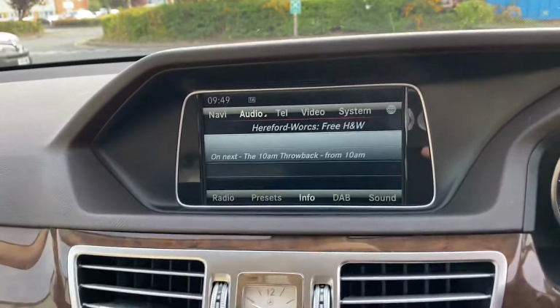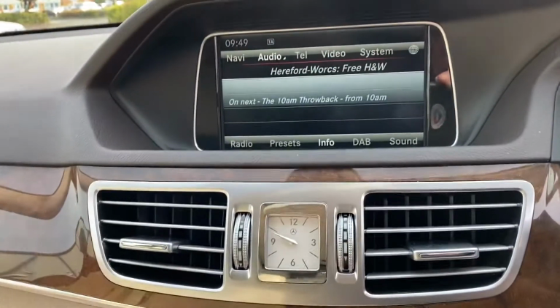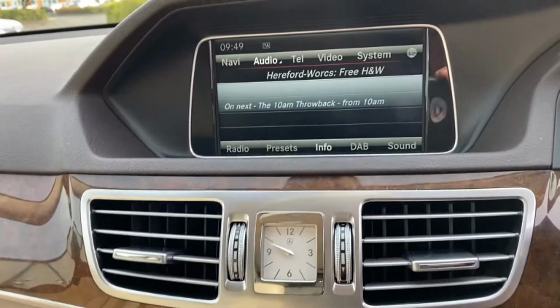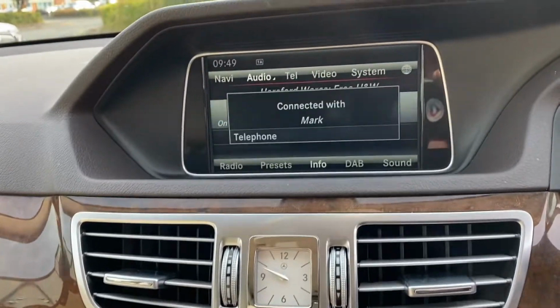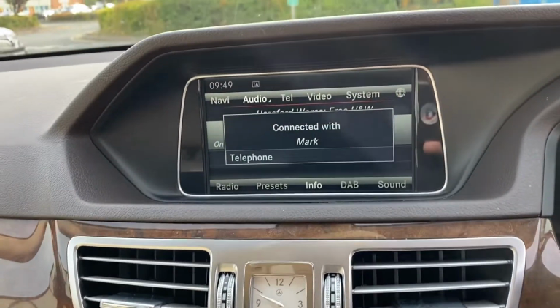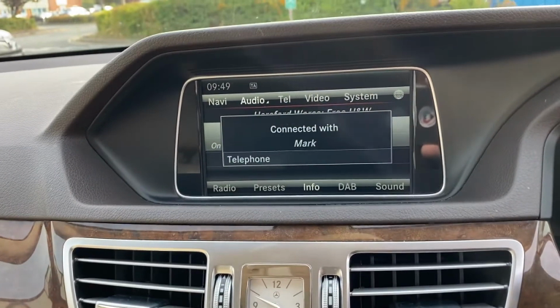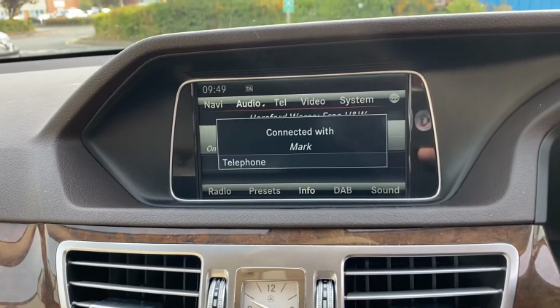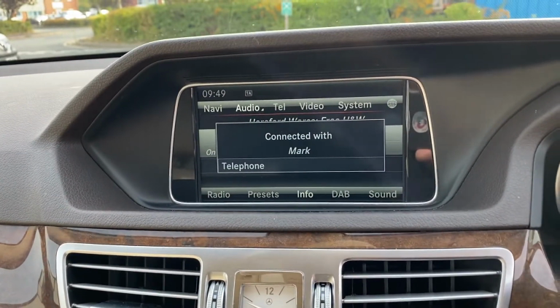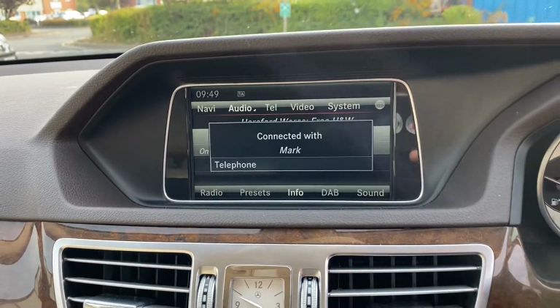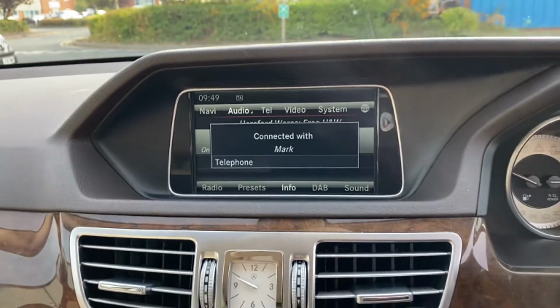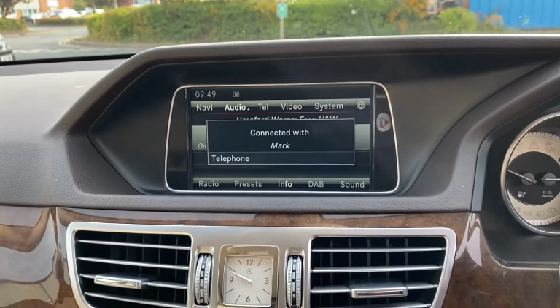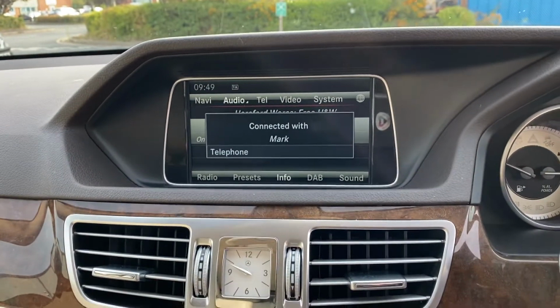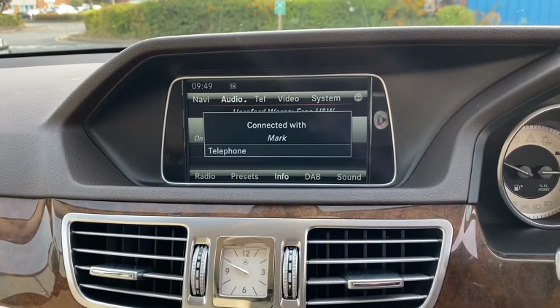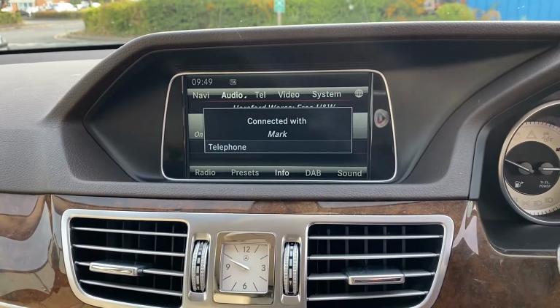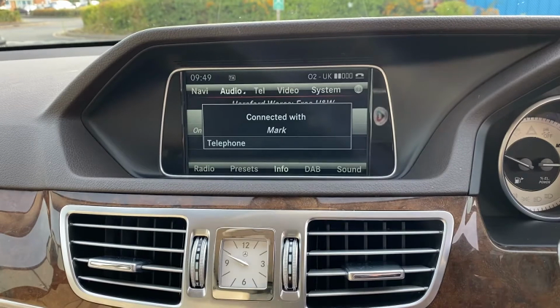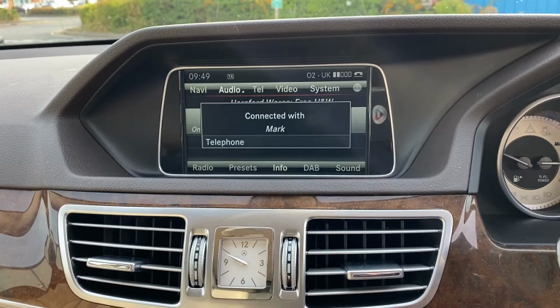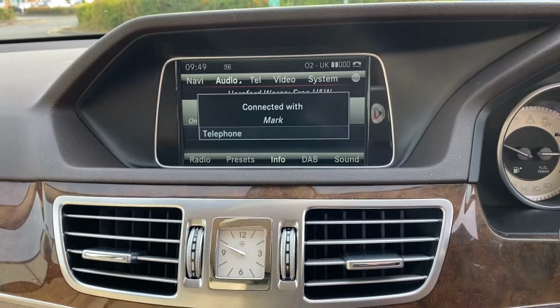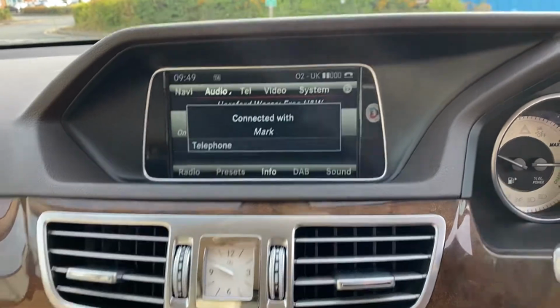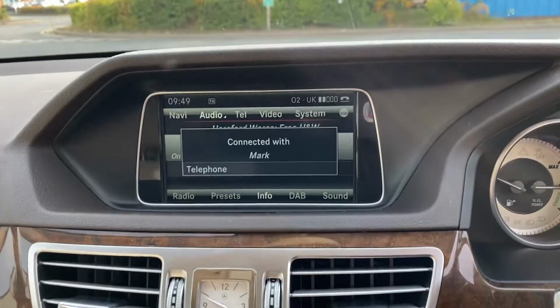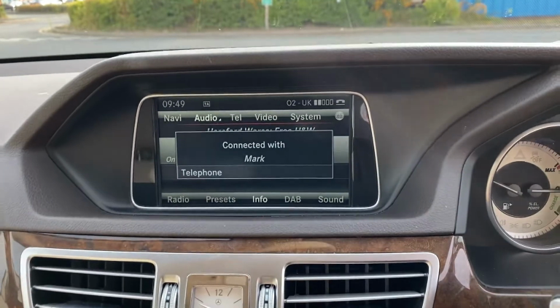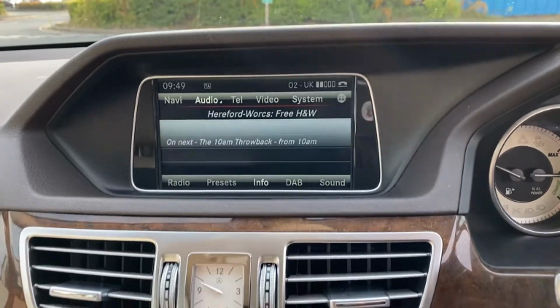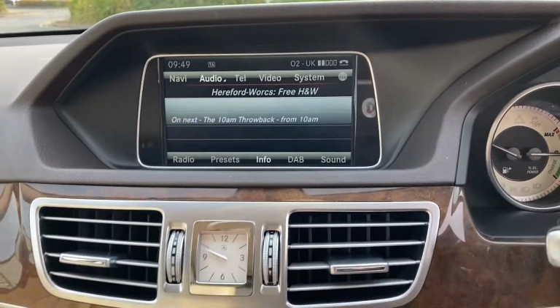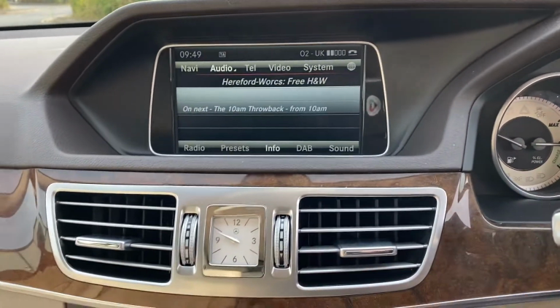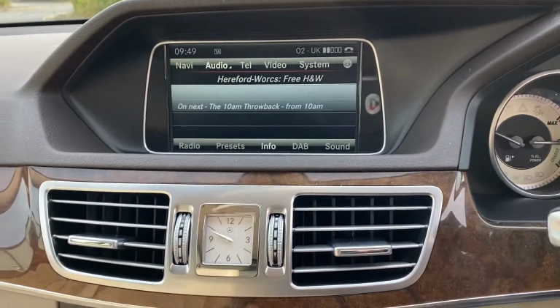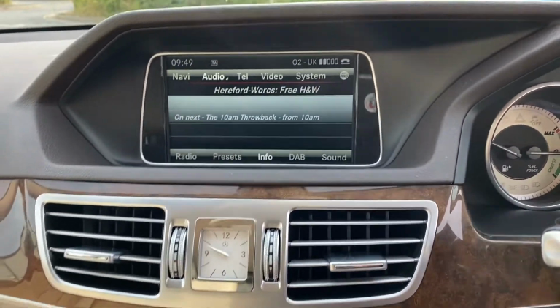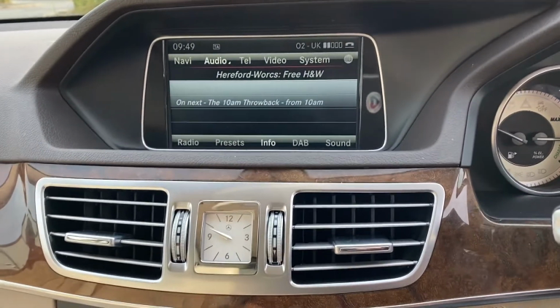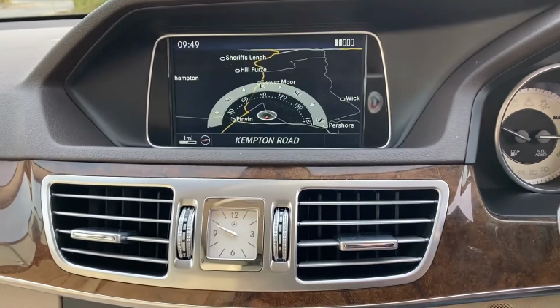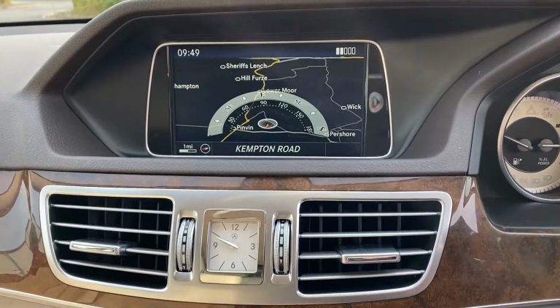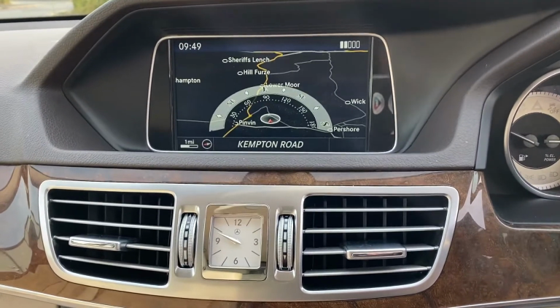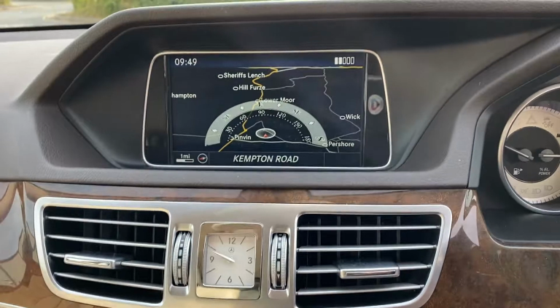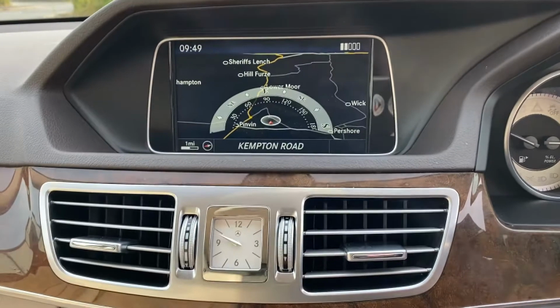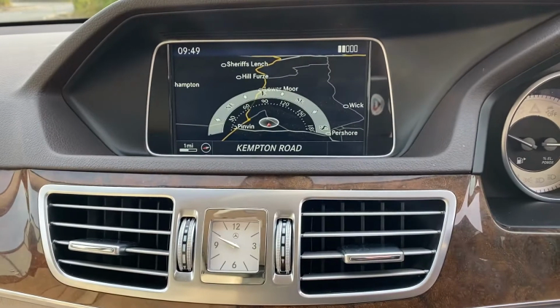We have a DAB radio — the phone's just checking the Bluetooth is connected. We also have satellite navigation.